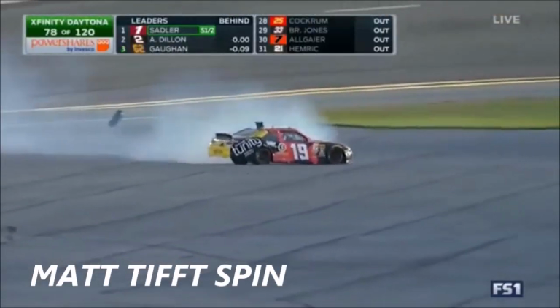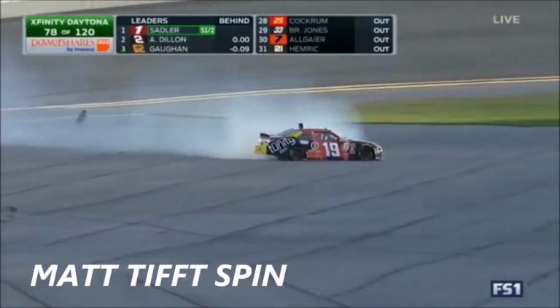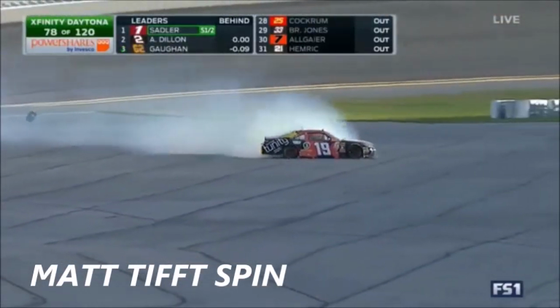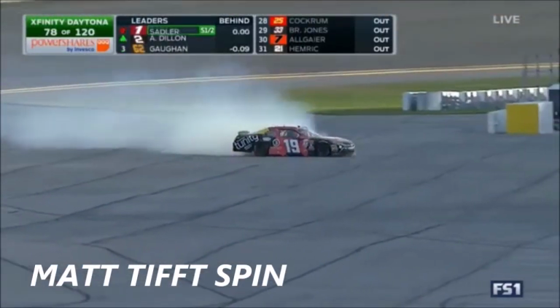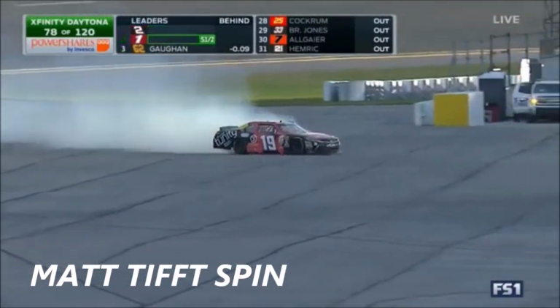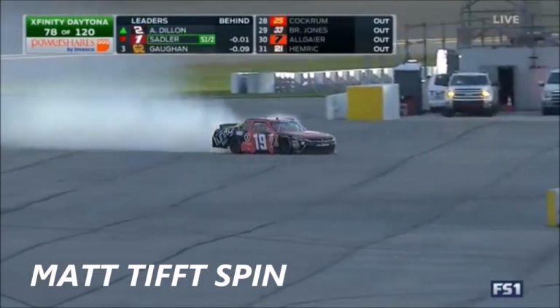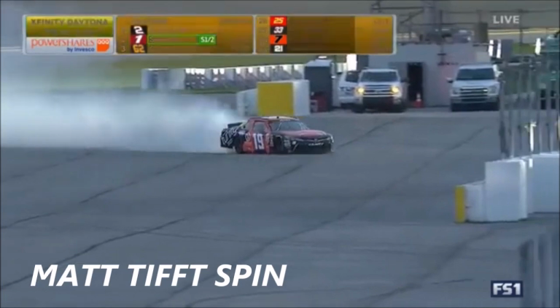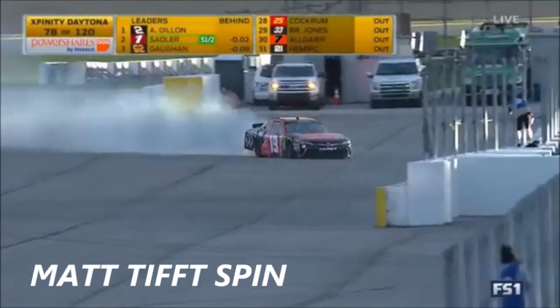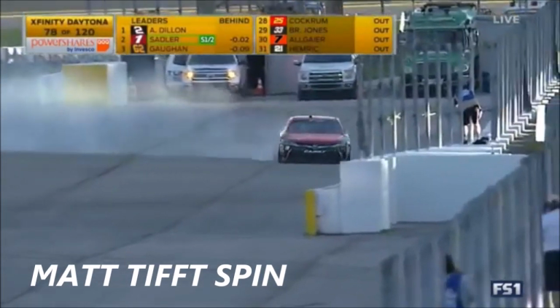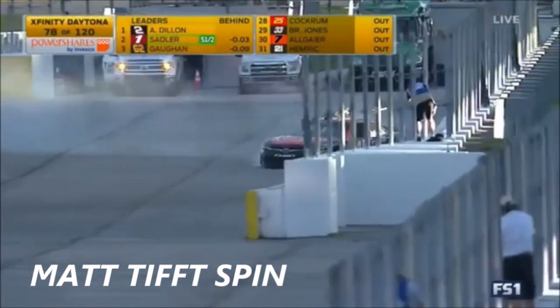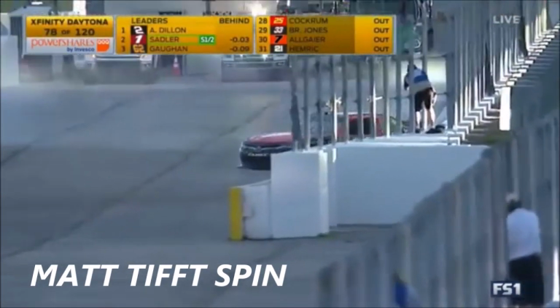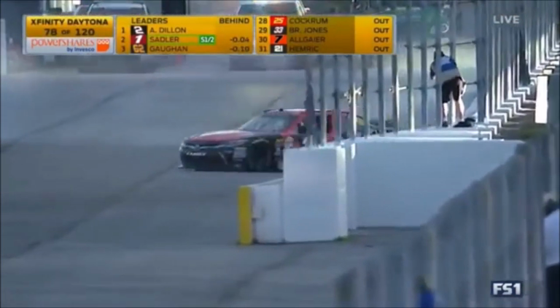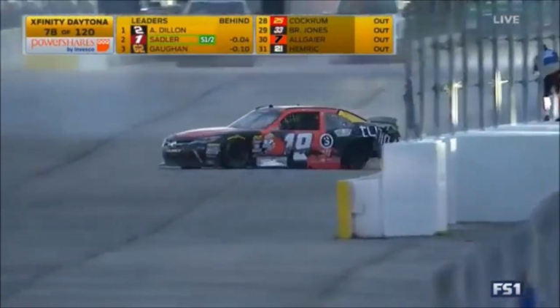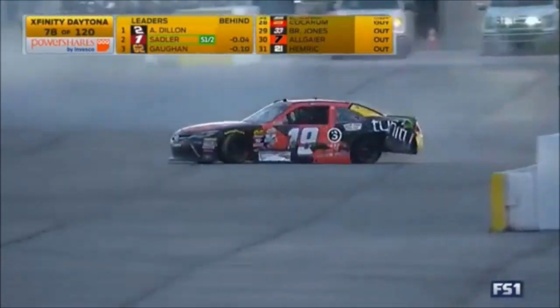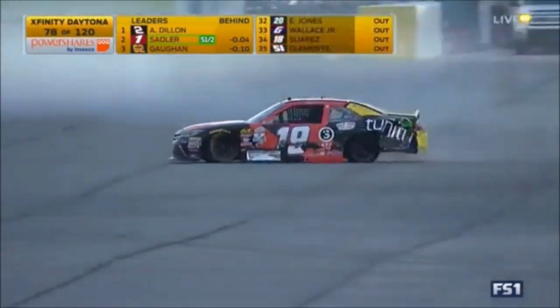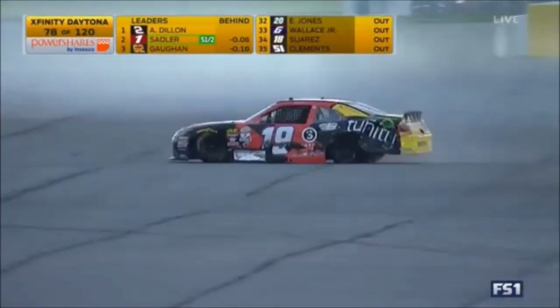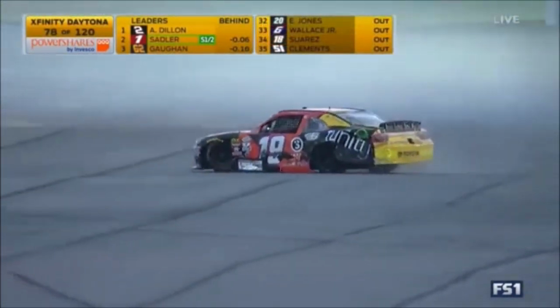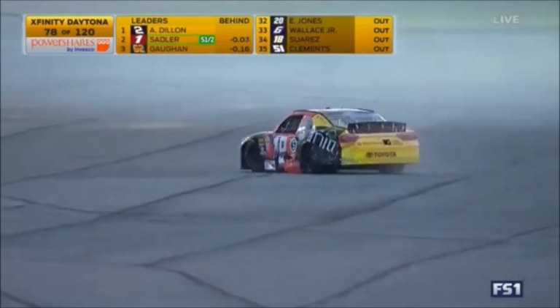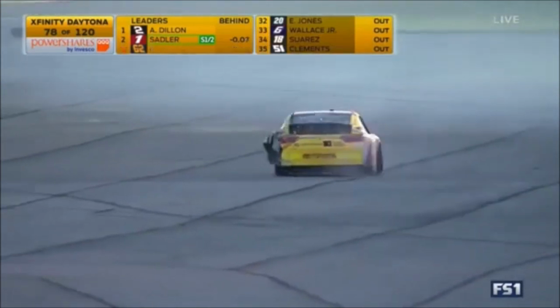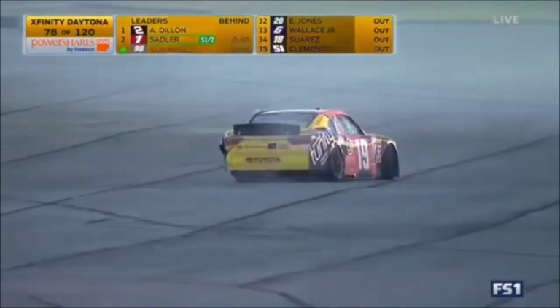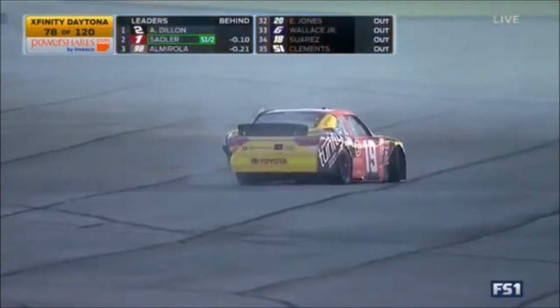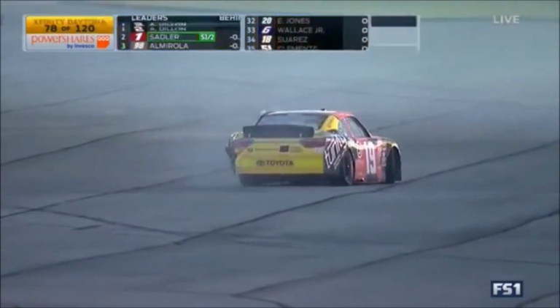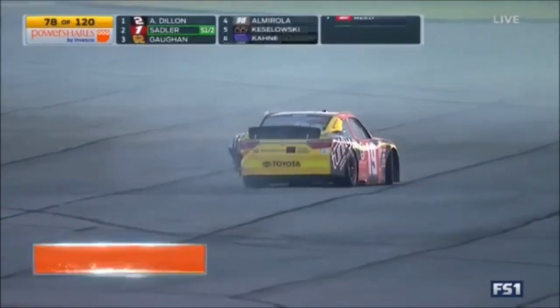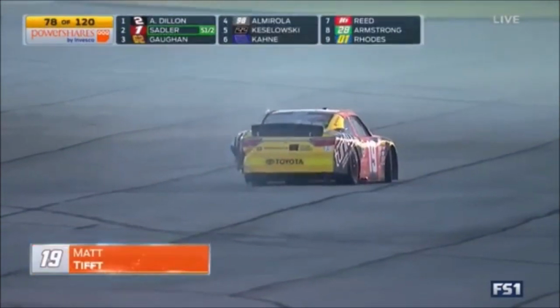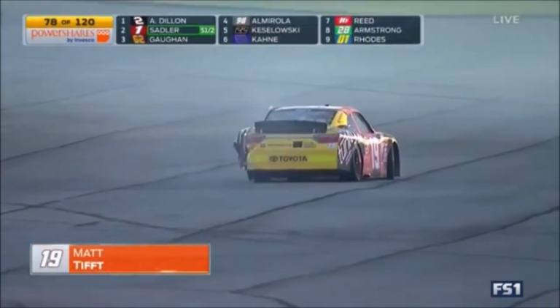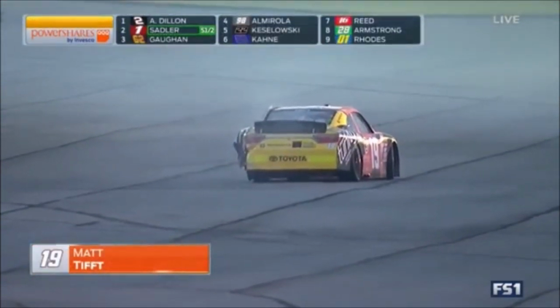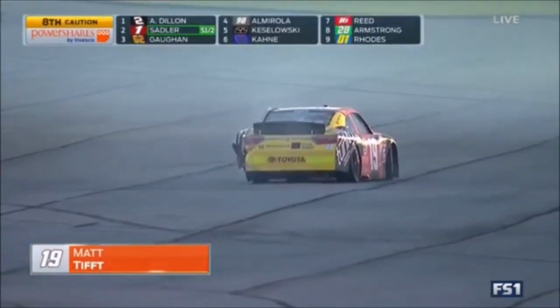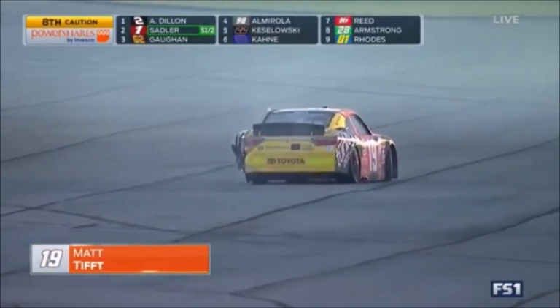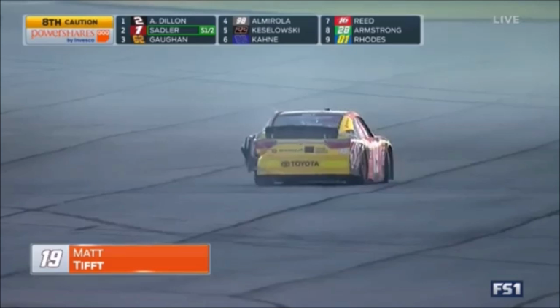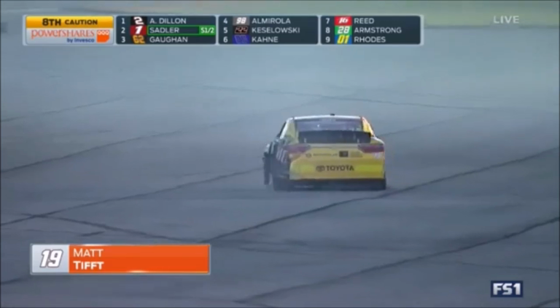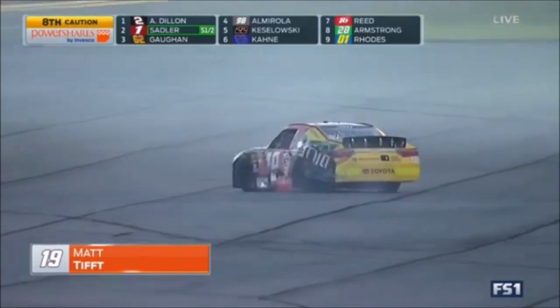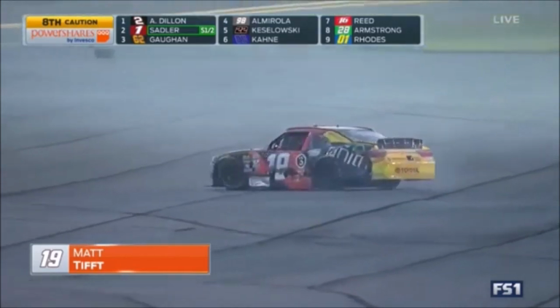Matt Tift in the 19. He kissed it a little bit. Caution is out — eighth one of the day. He just blew it. Nice job, keep it off the wall. Fire it up a row there if you can. Left rear tire is down.